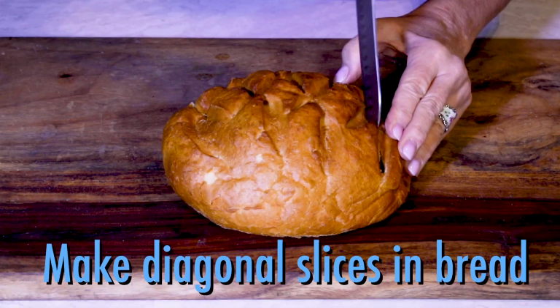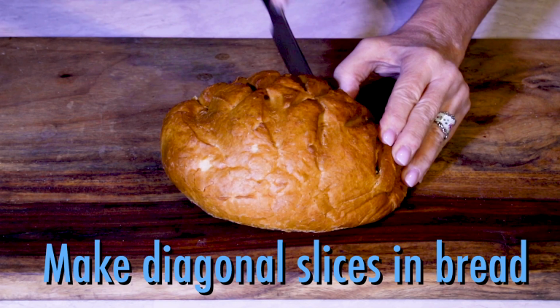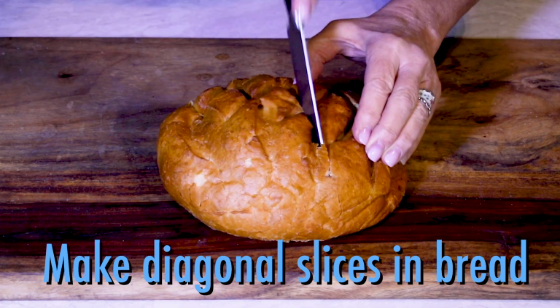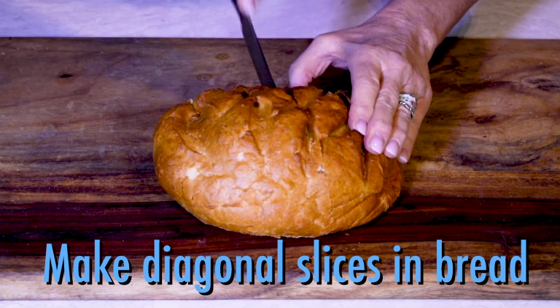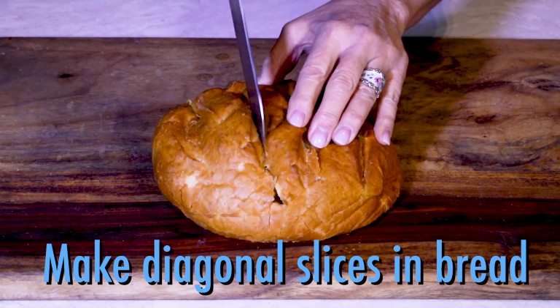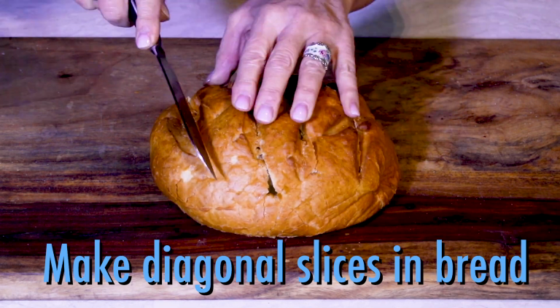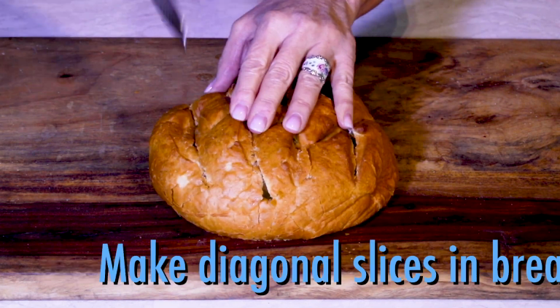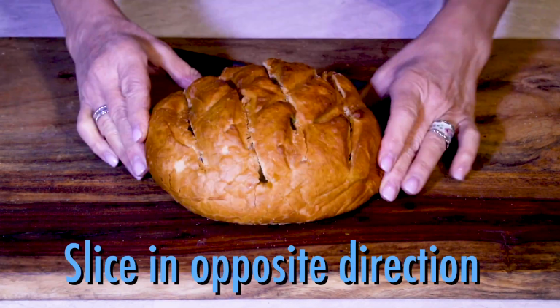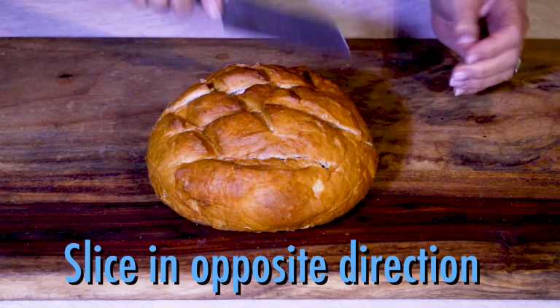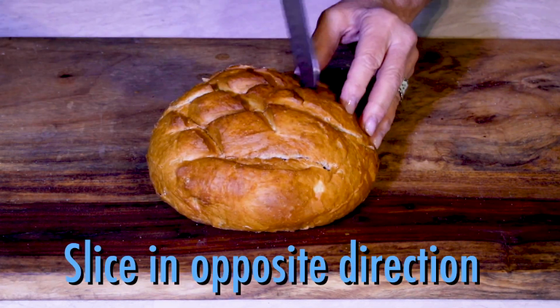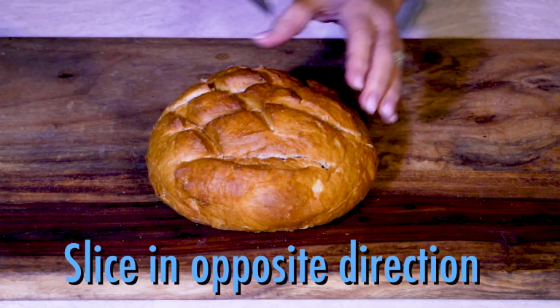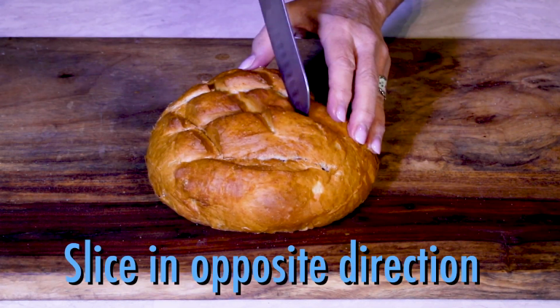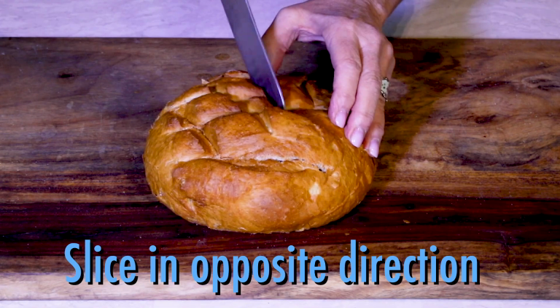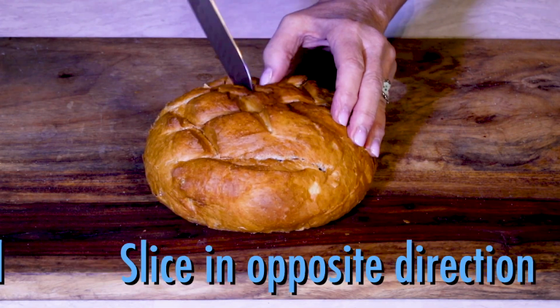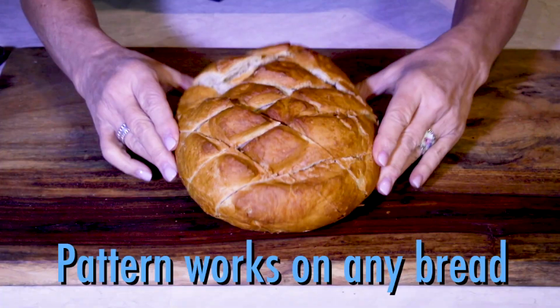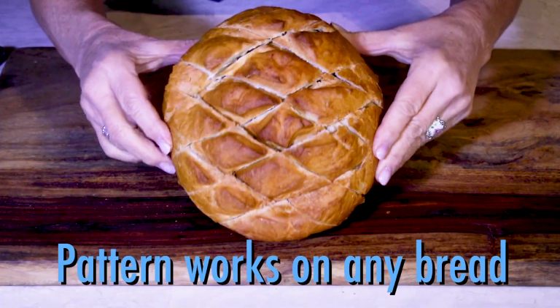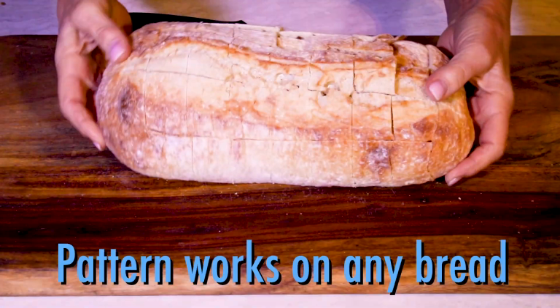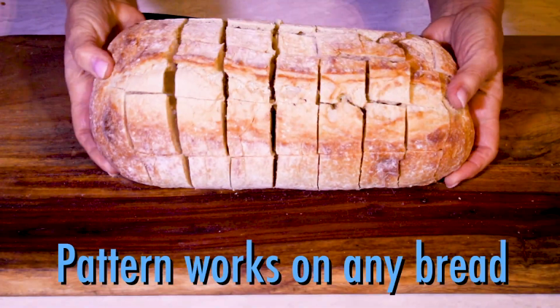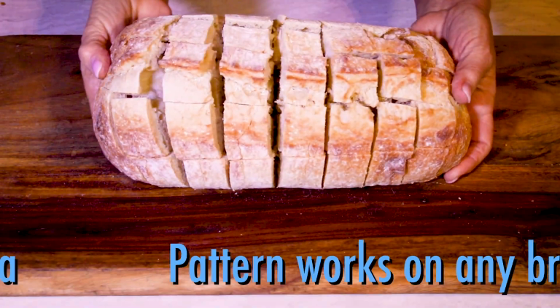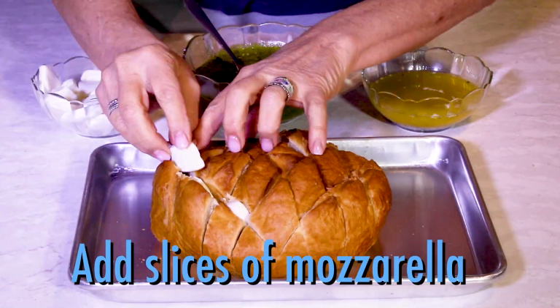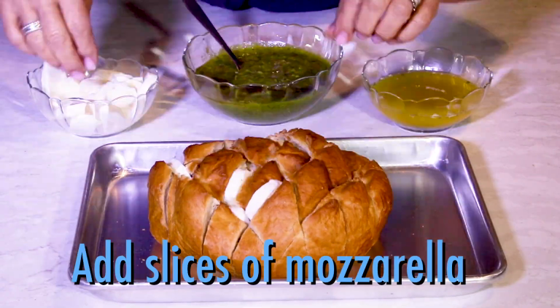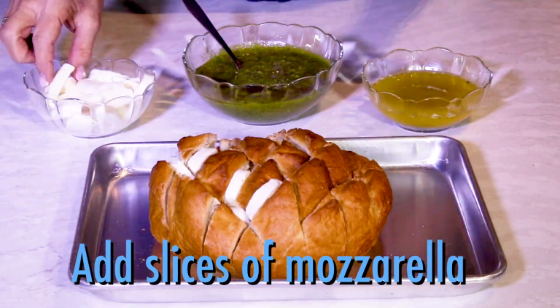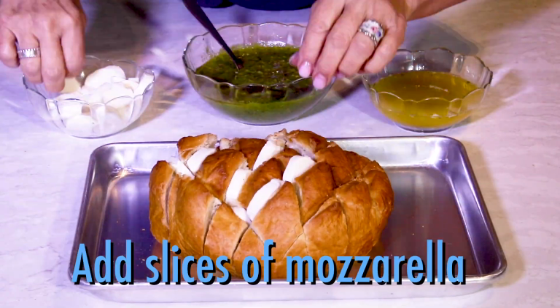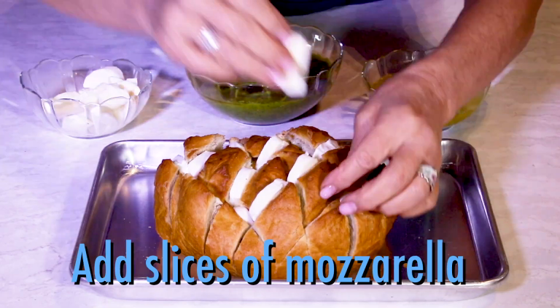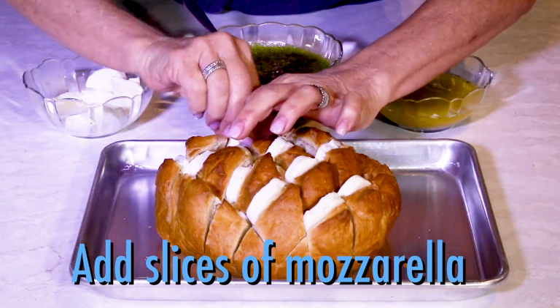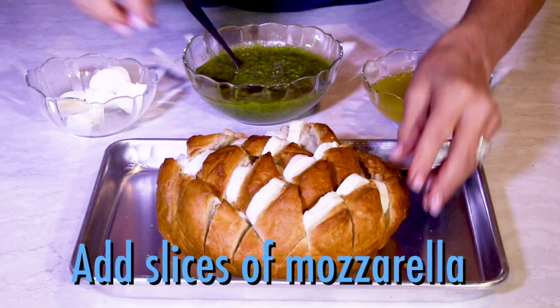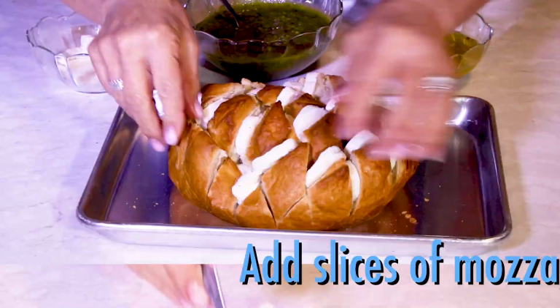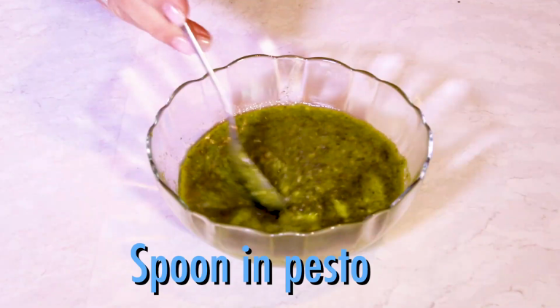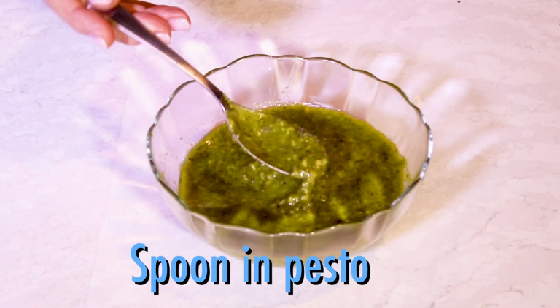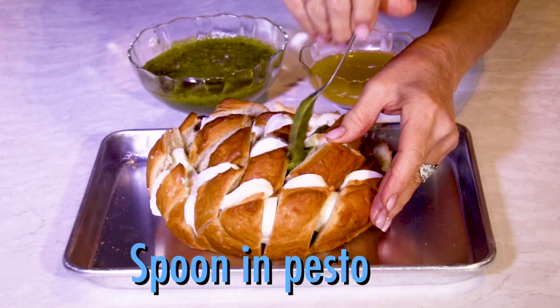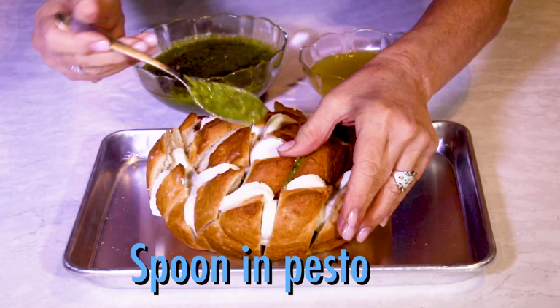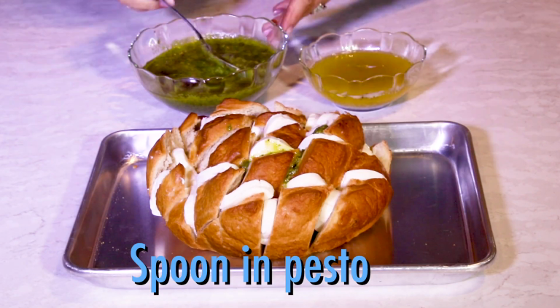Slice the bread into diagonal cuts one way and then the other to form squares or diamond shapes. It works well on any shaped loaf. Next, add slices of fresh mozzarella in each square and then spoon pesto into the bread.